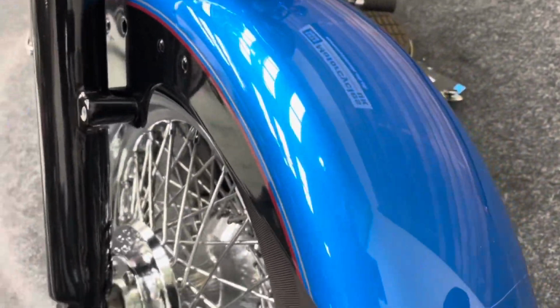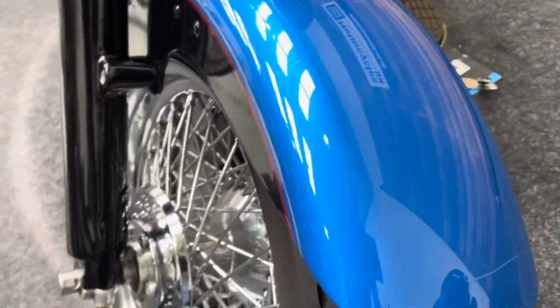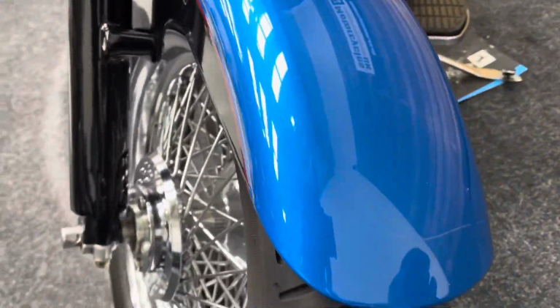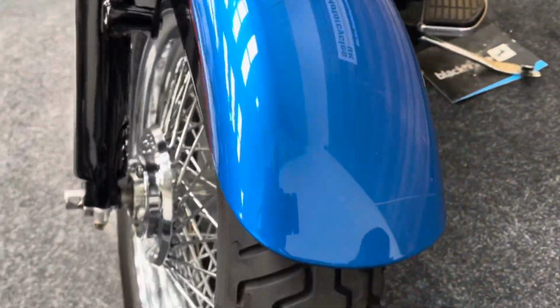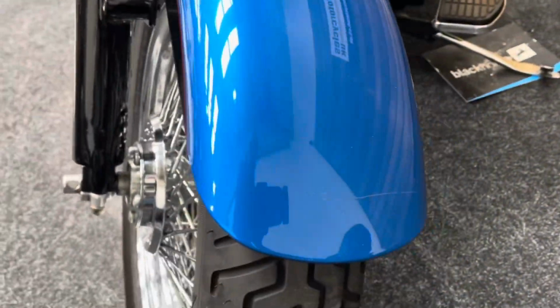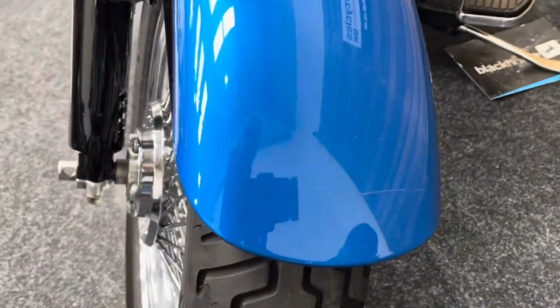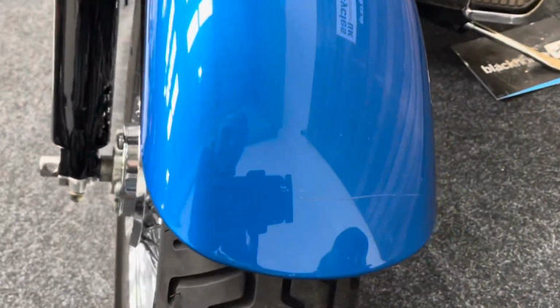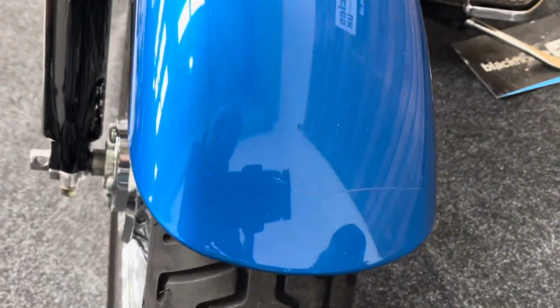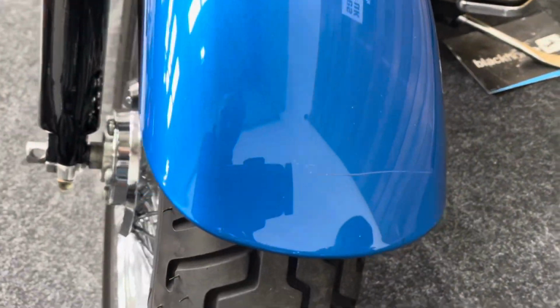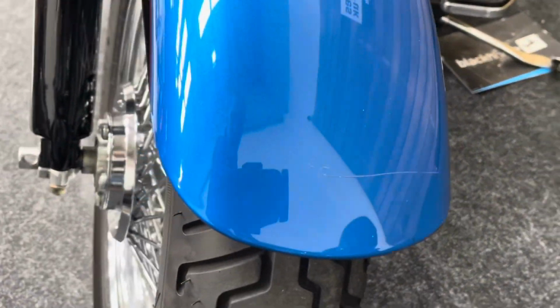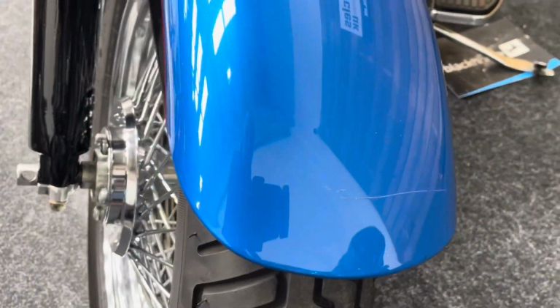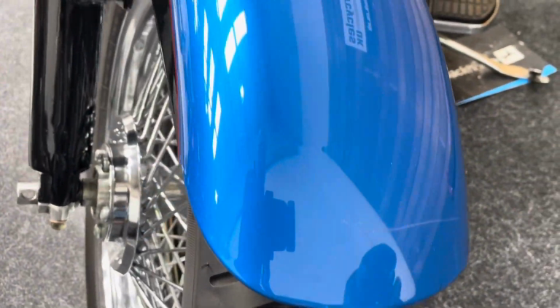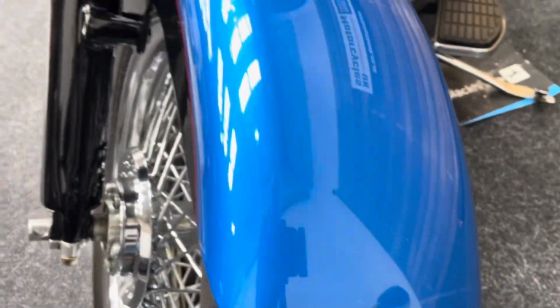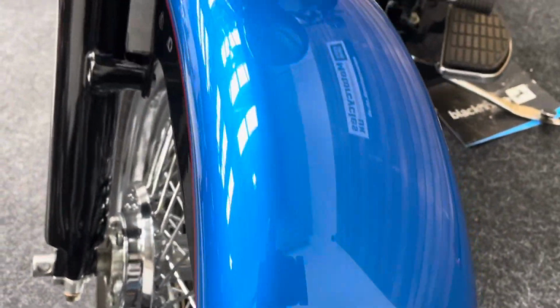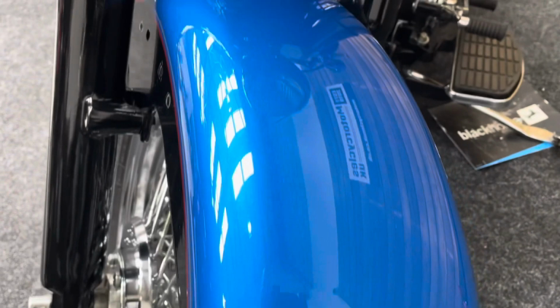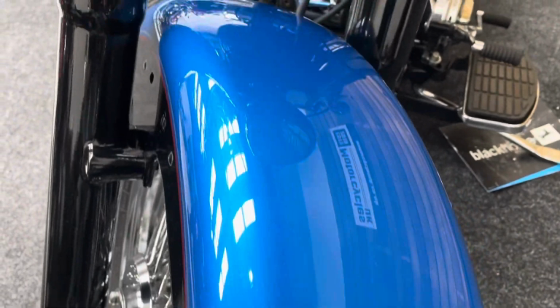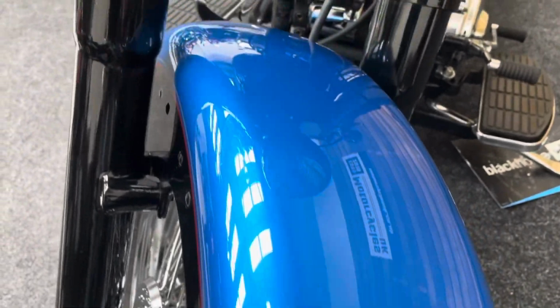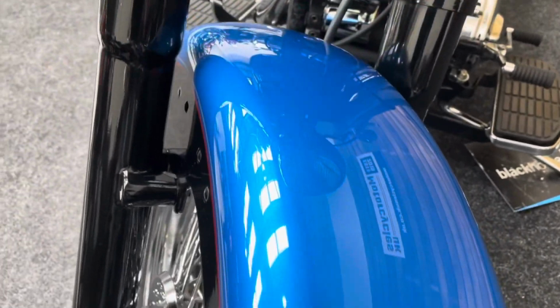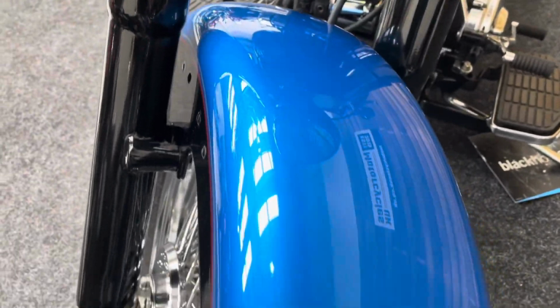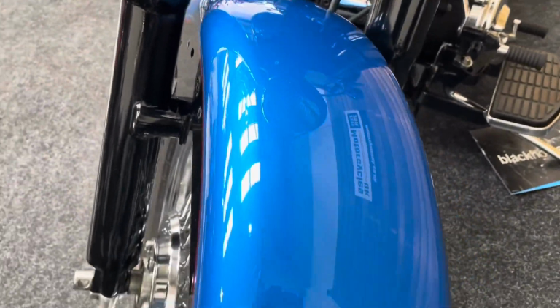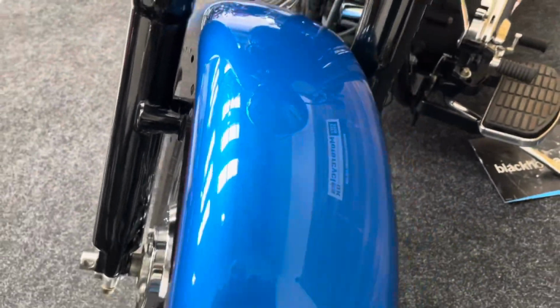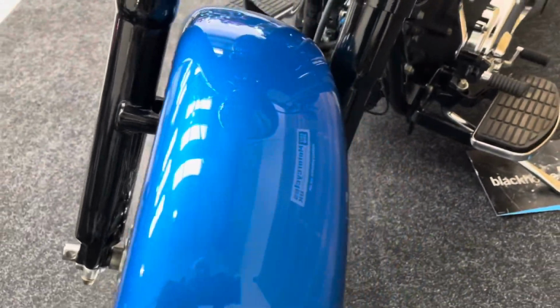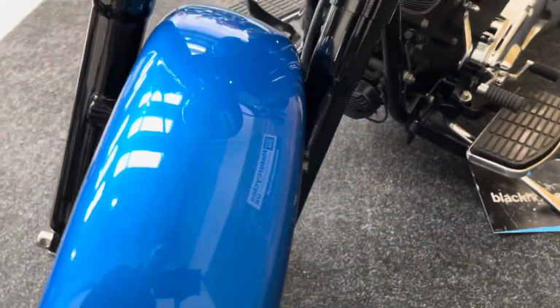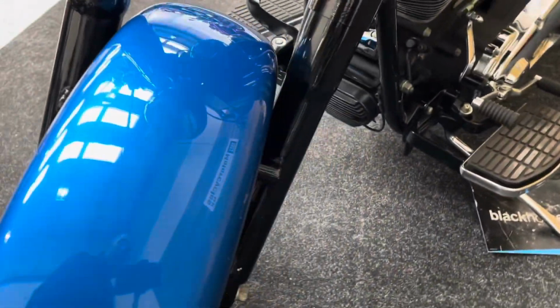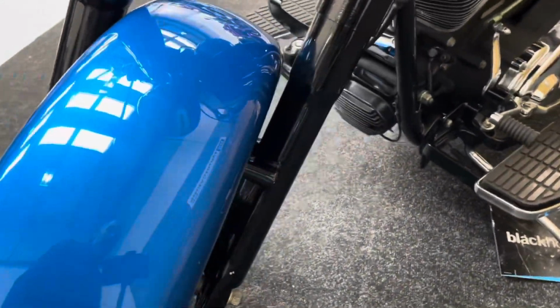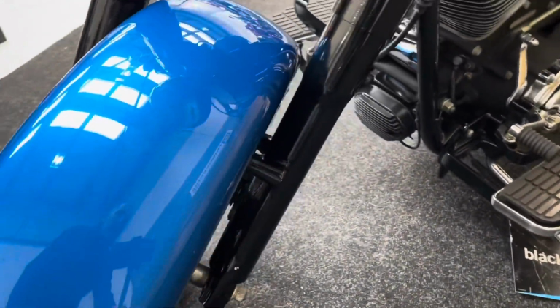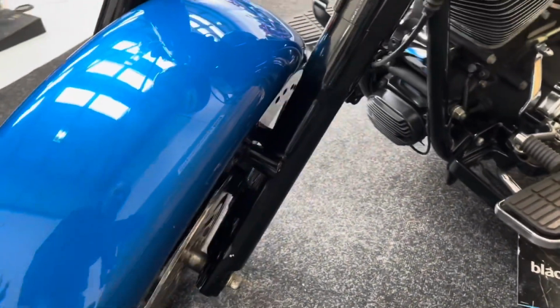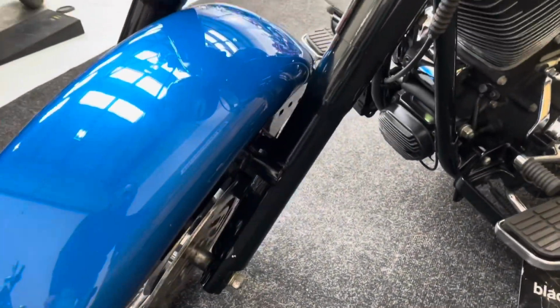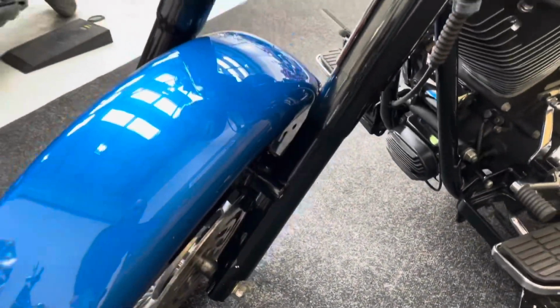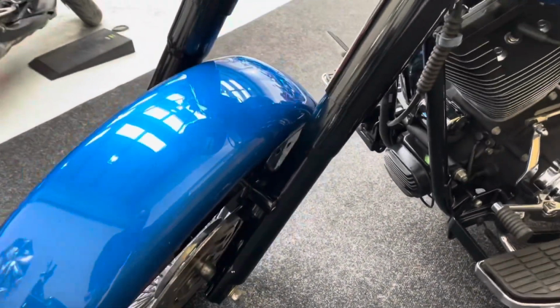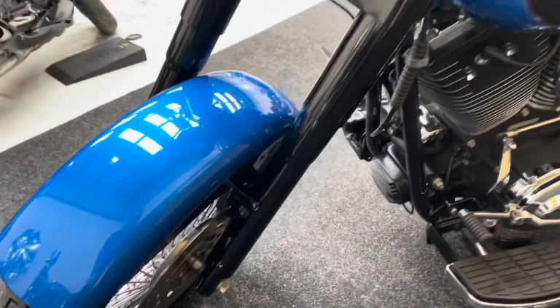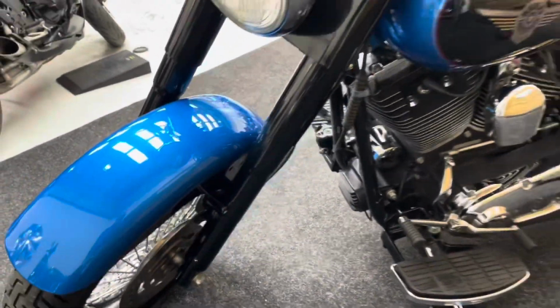The only mark on the bike is that very faint scratch in the front mudguard there. Unfortunately, some careless bystander caused that at a bike meet.